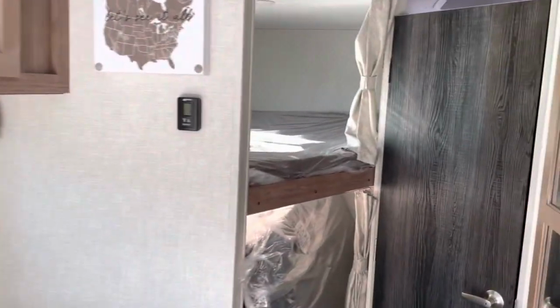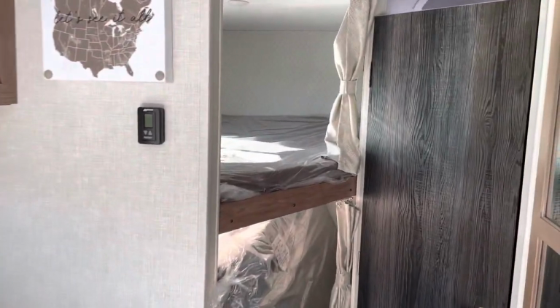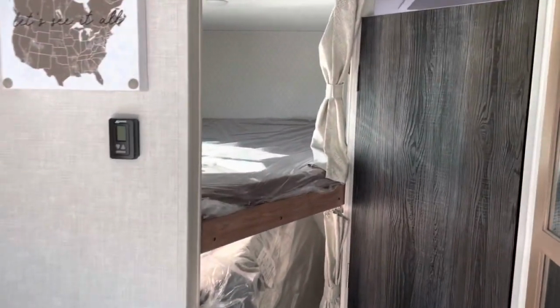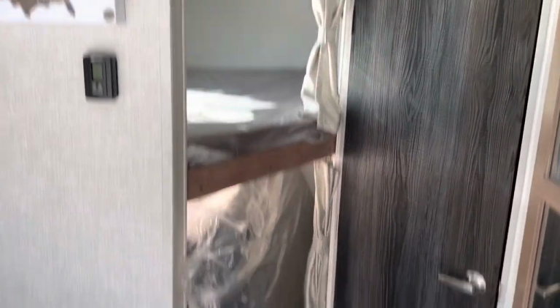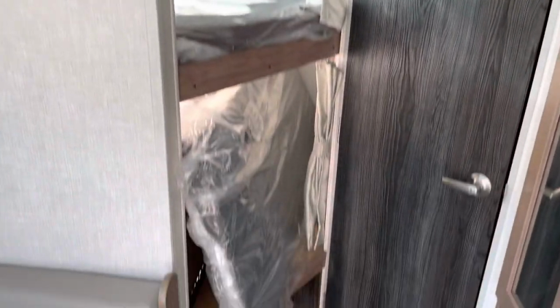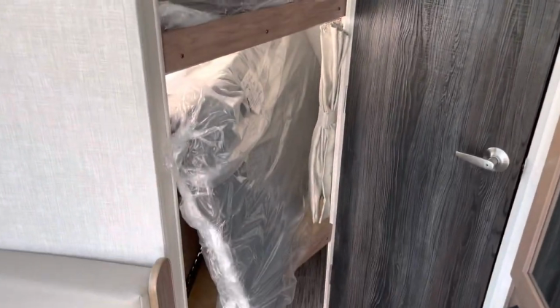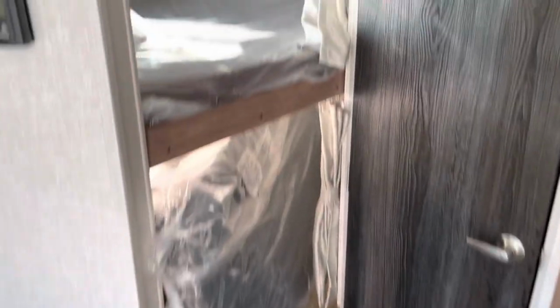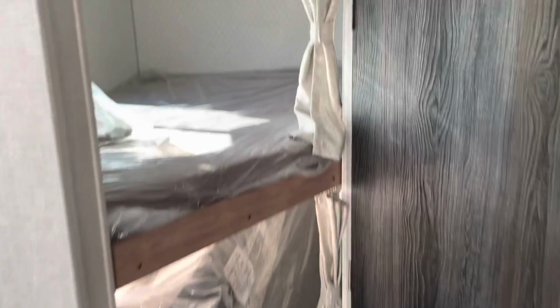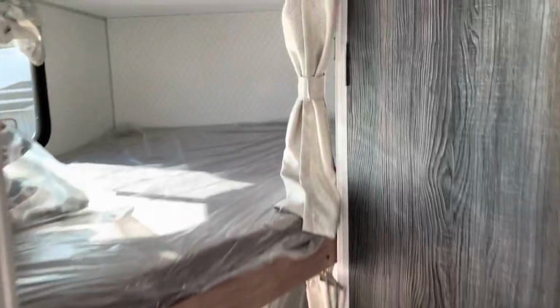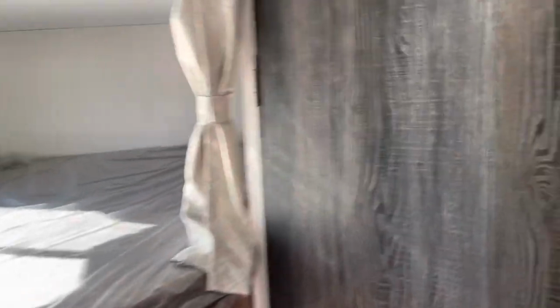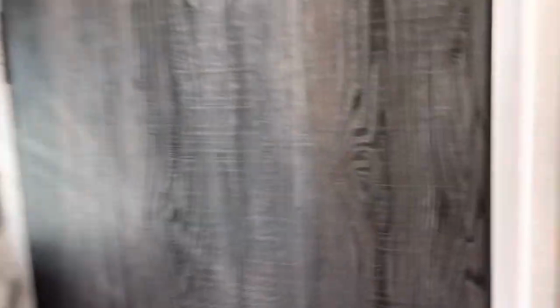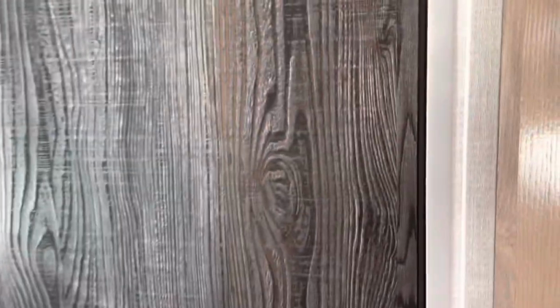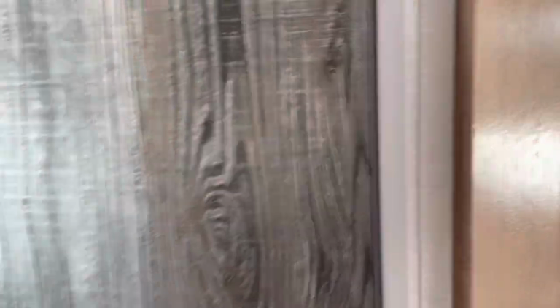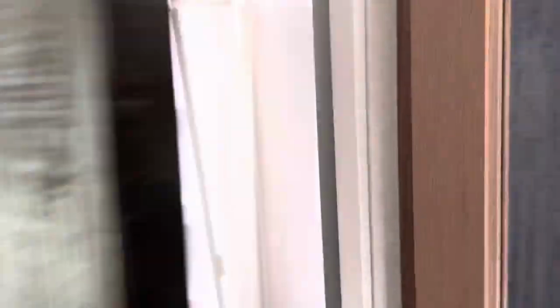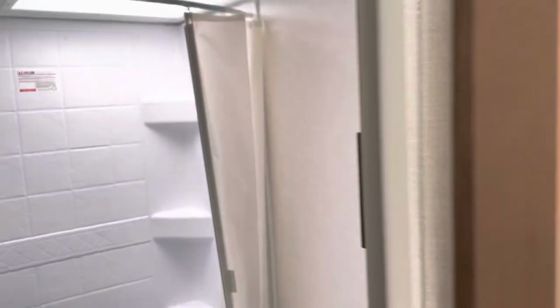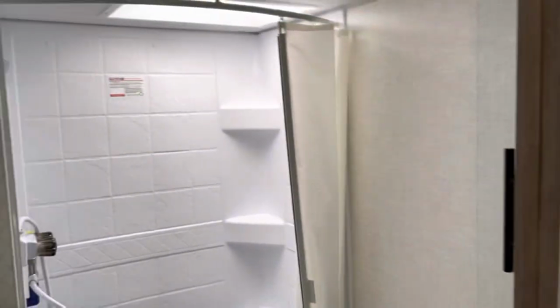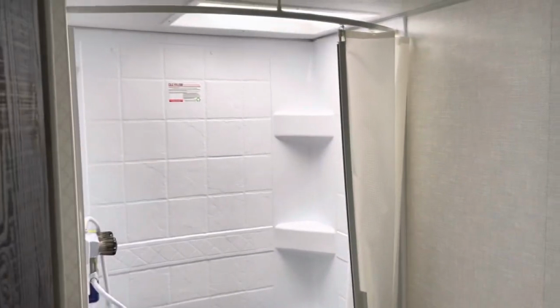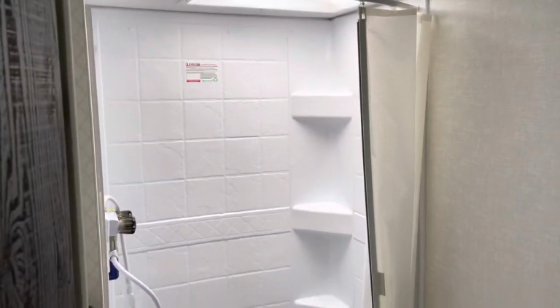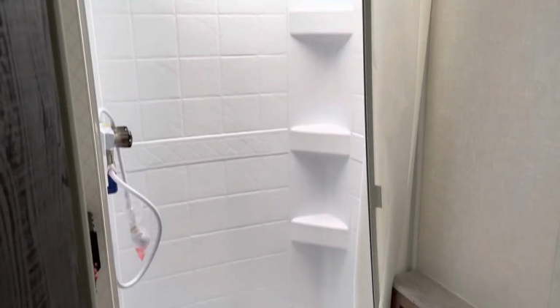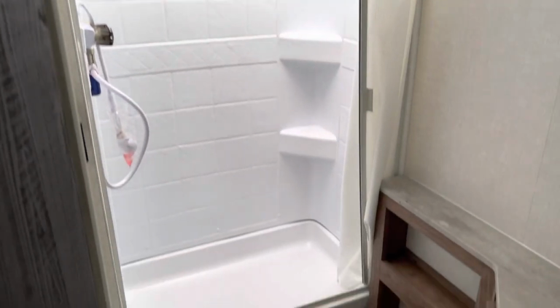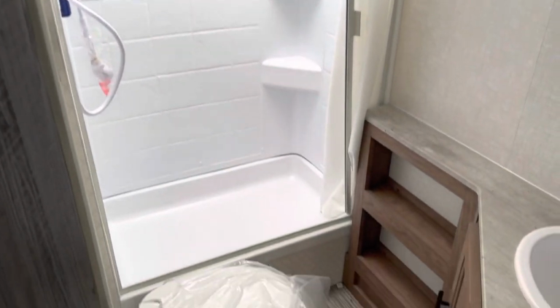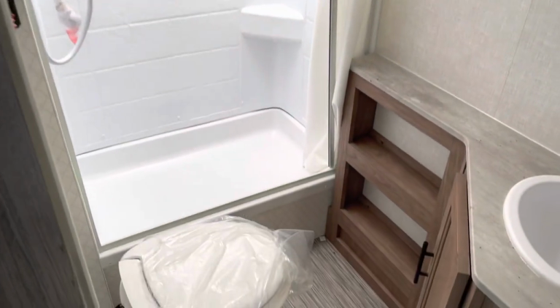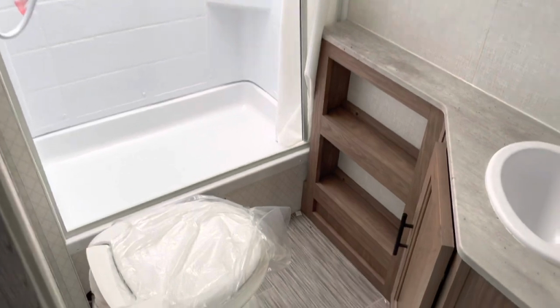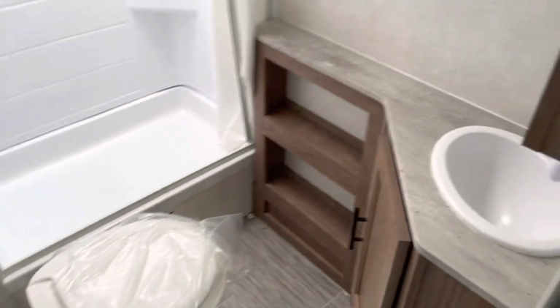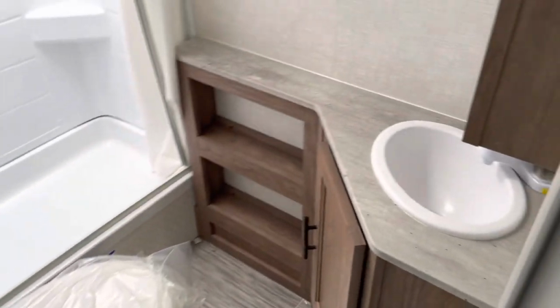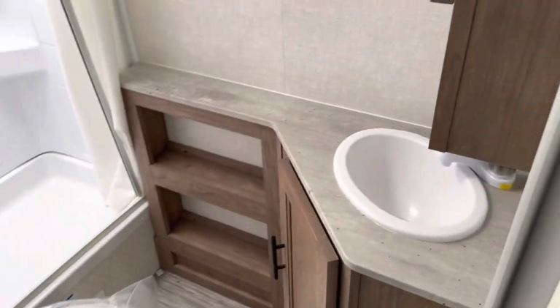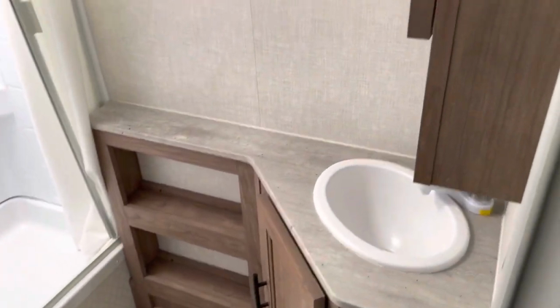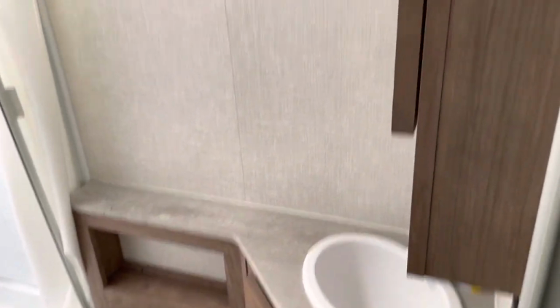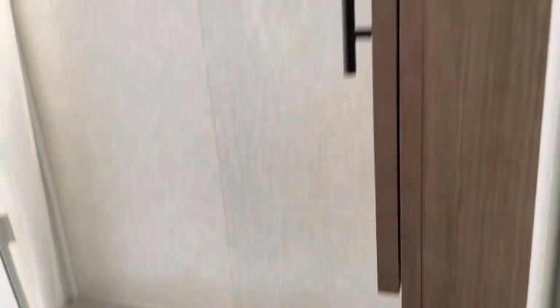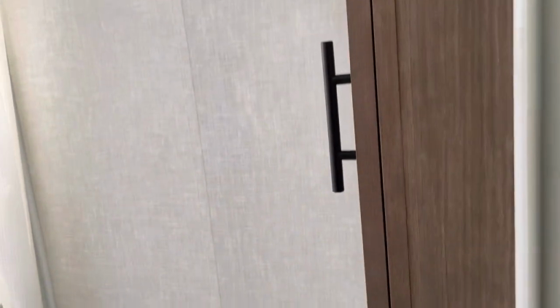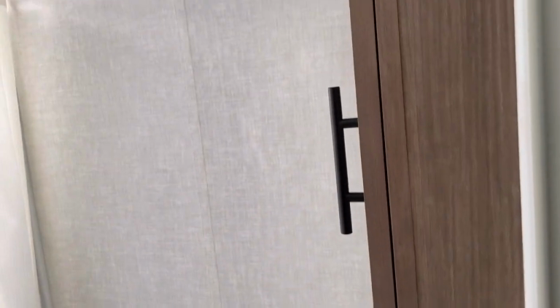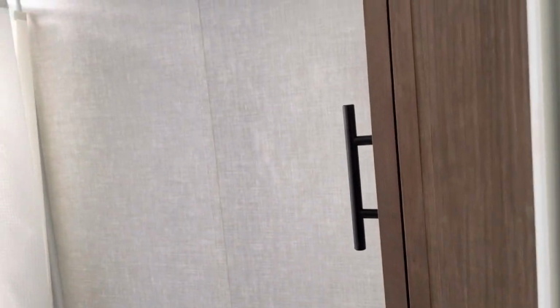The layout also includes a dinette, double-over-double bunks, and a bathroom with a nice-size shower, a sink, and a vanity.